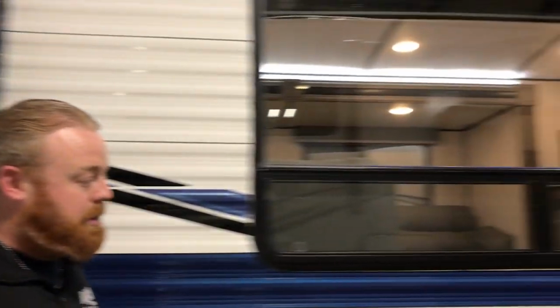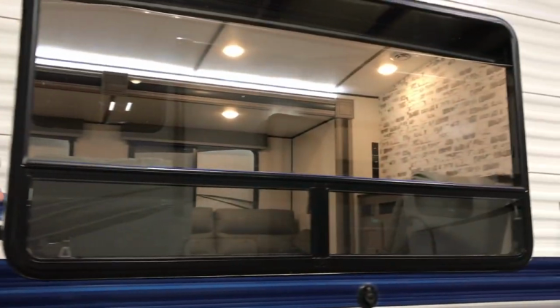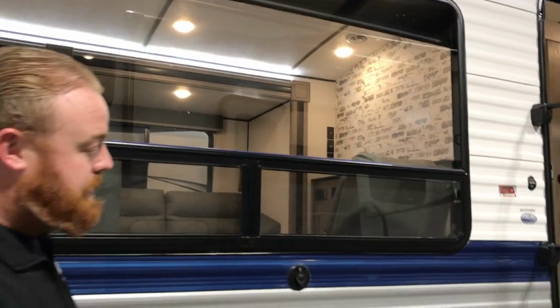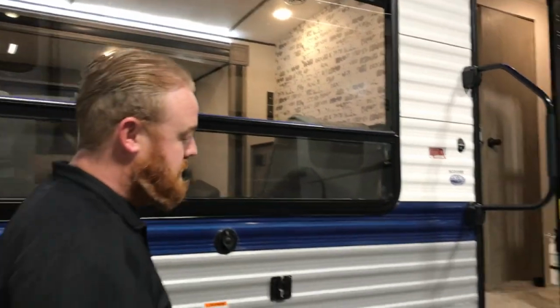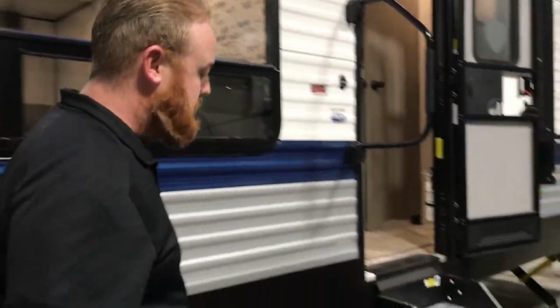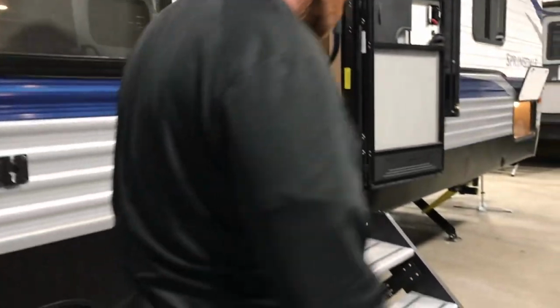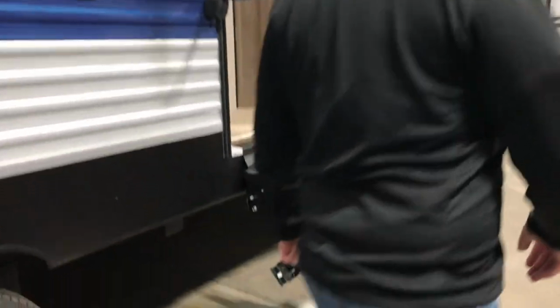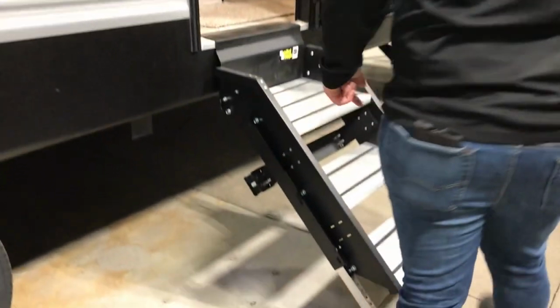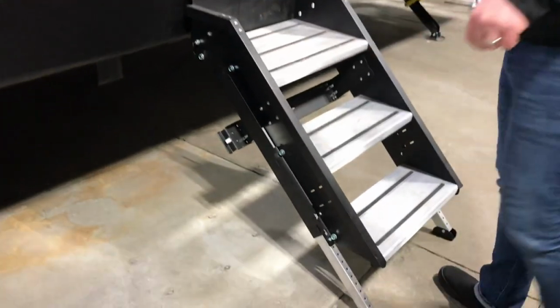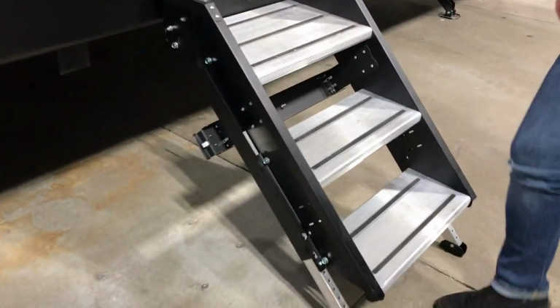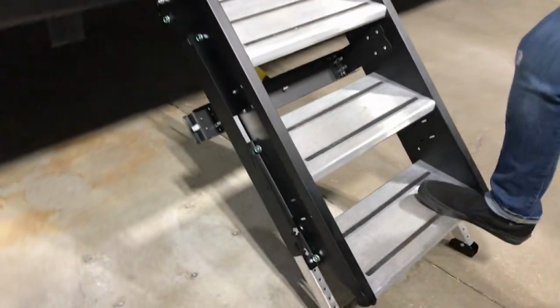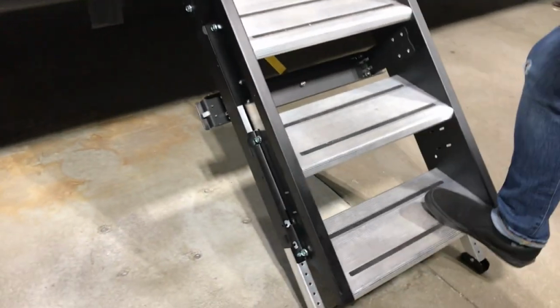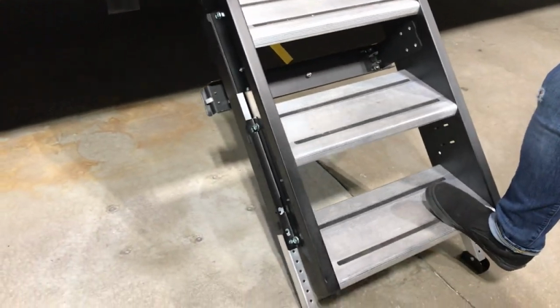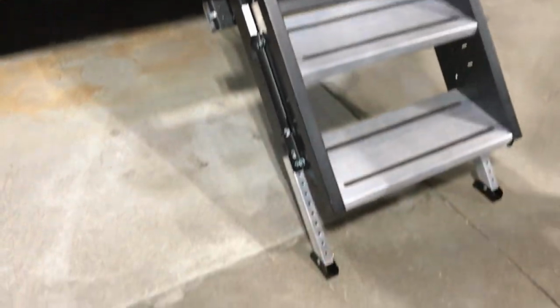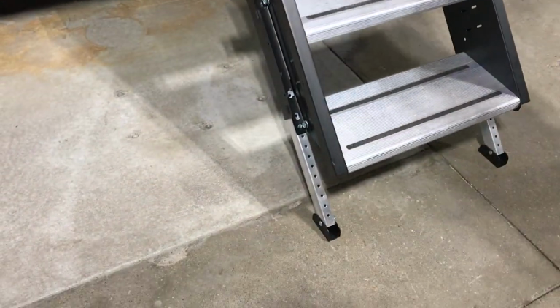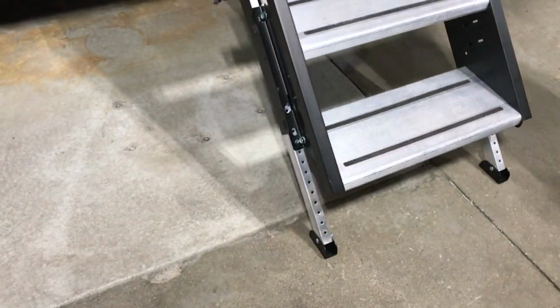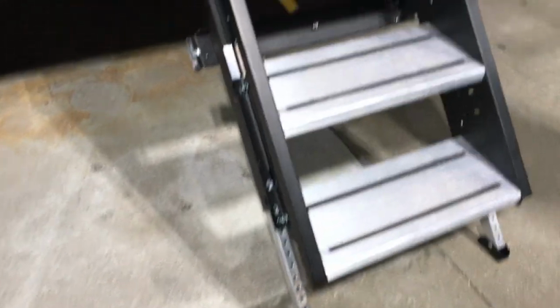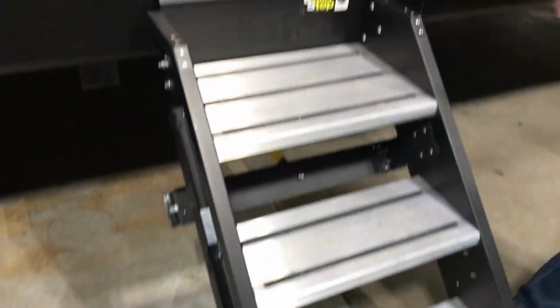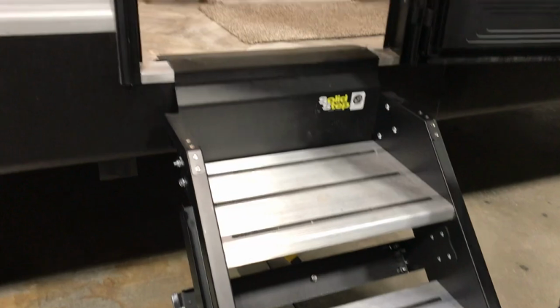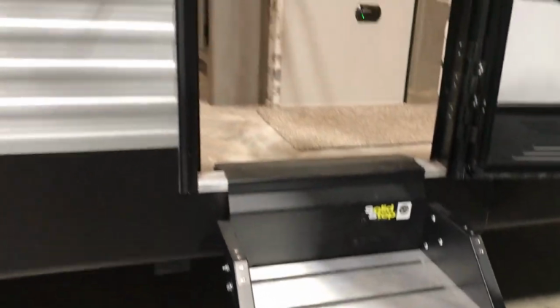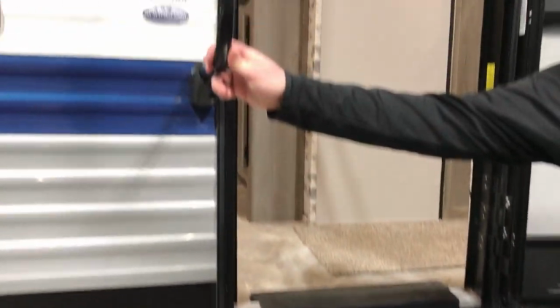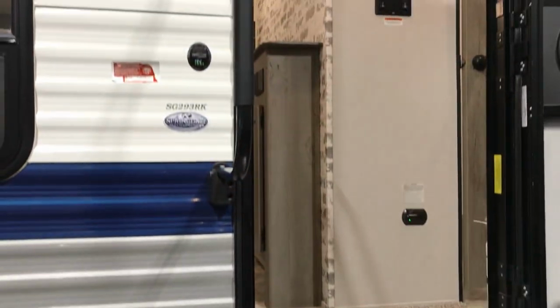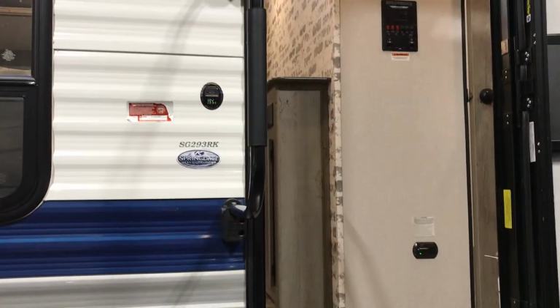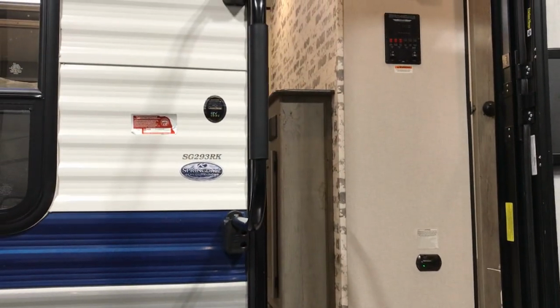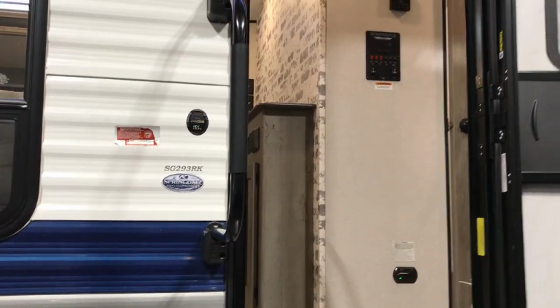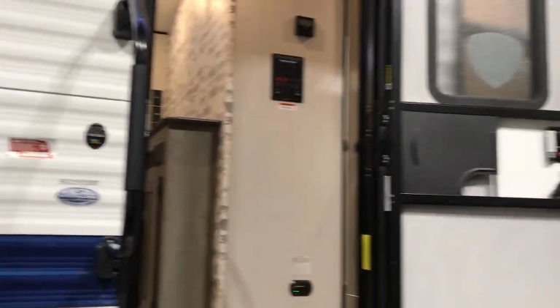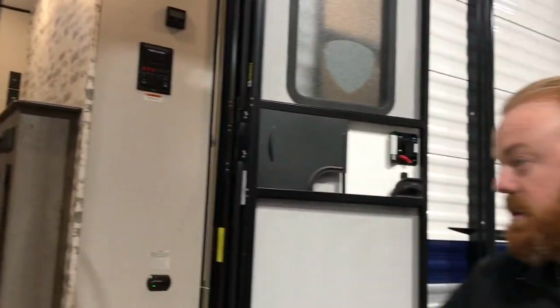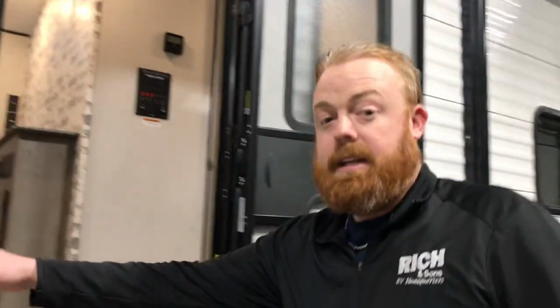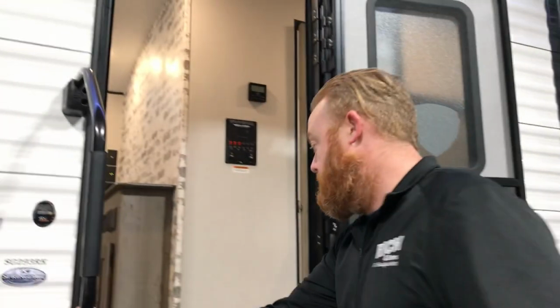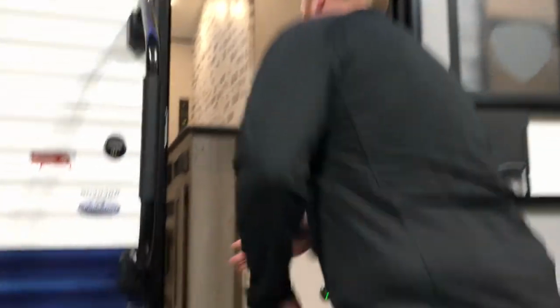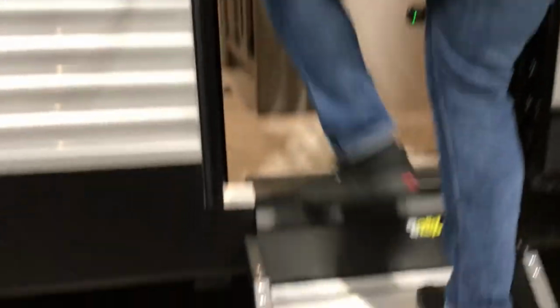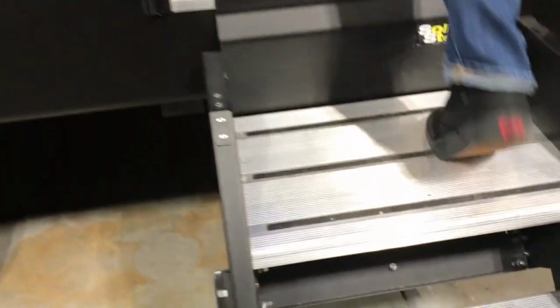You do also now have these solid steps that come with the Springdales. It goes all the way down to the ground, and you can adjust those when needed. They also put the big handrail on here as well — just a little easier for getting in and out. So let's head inside.